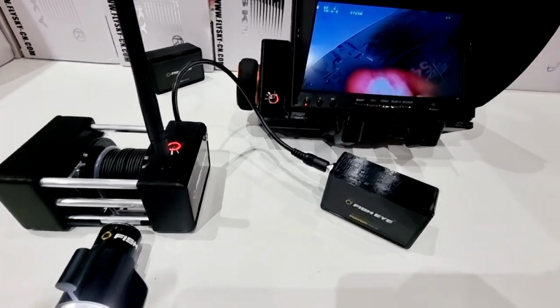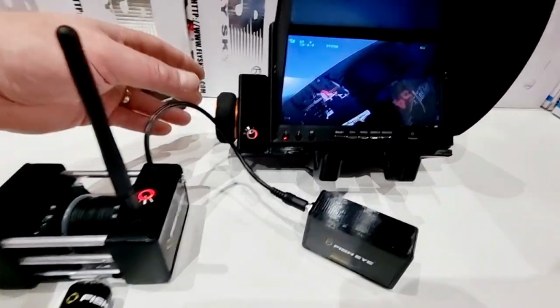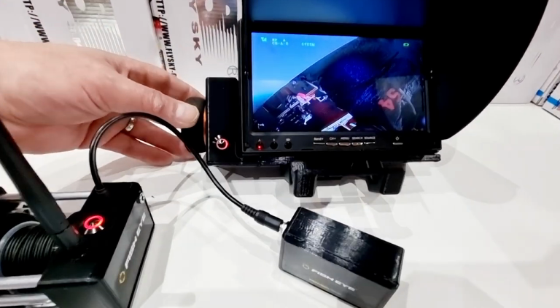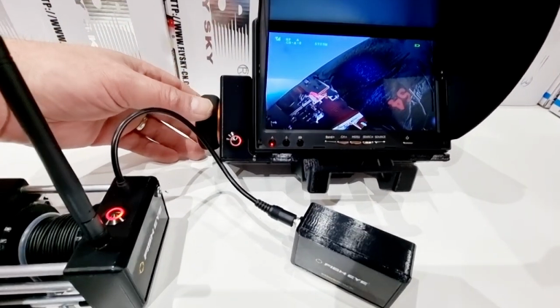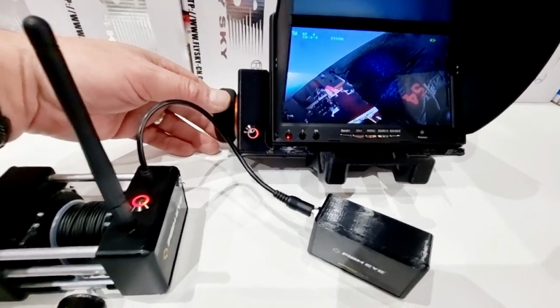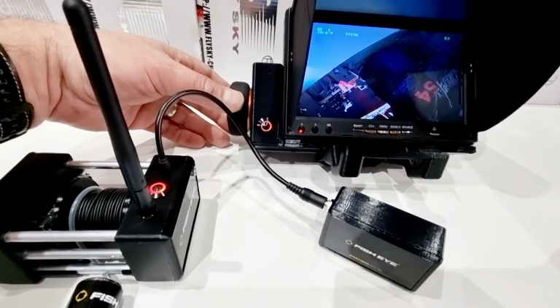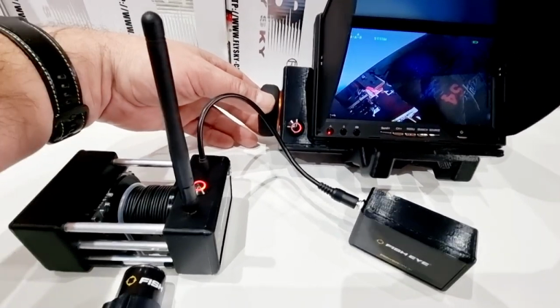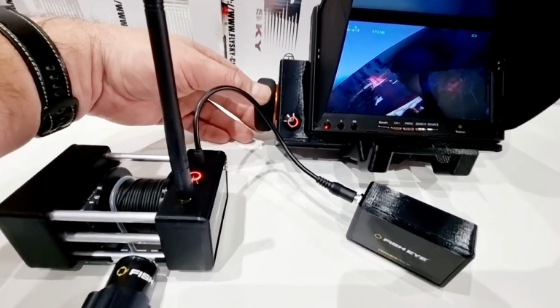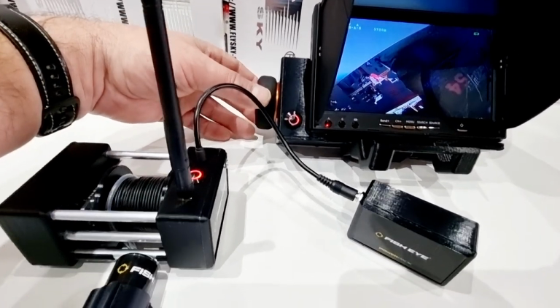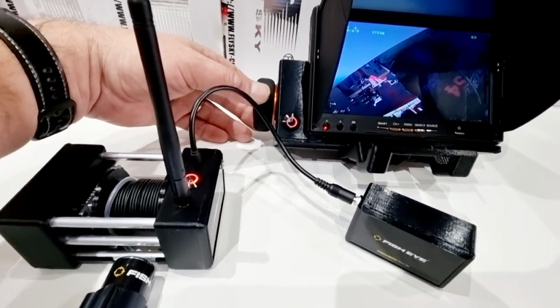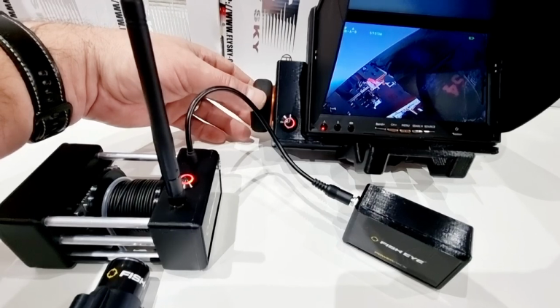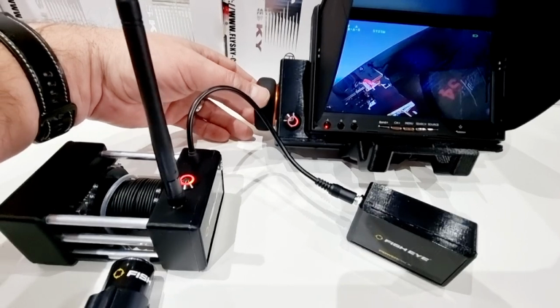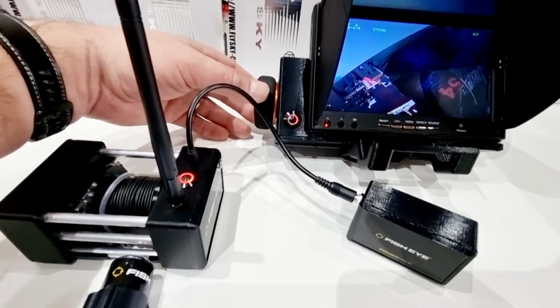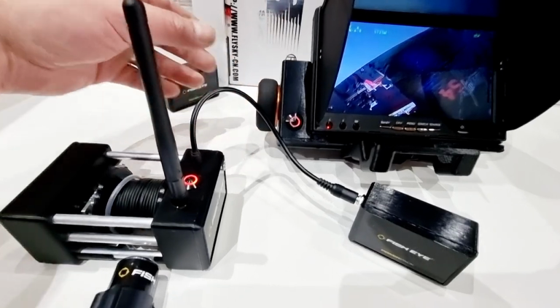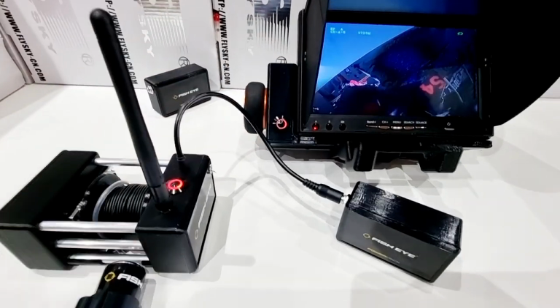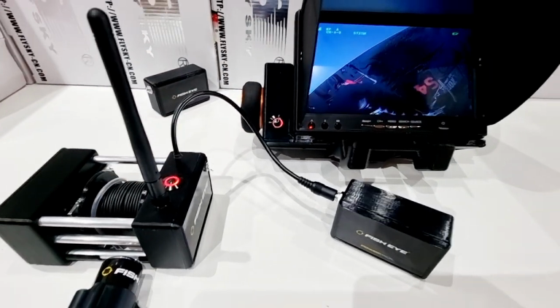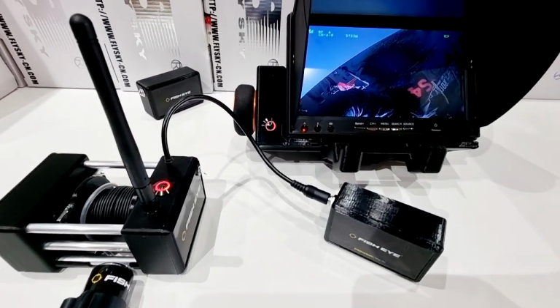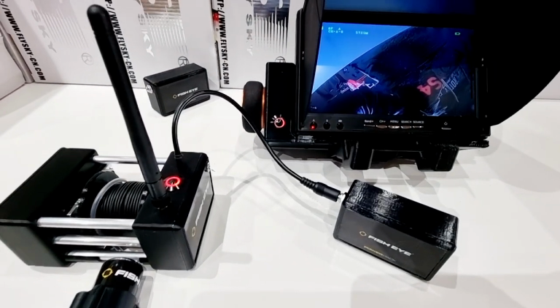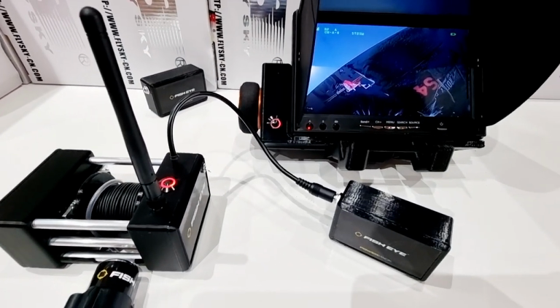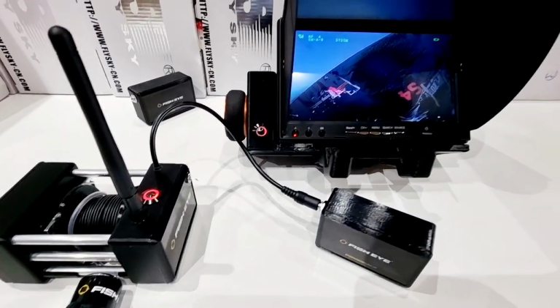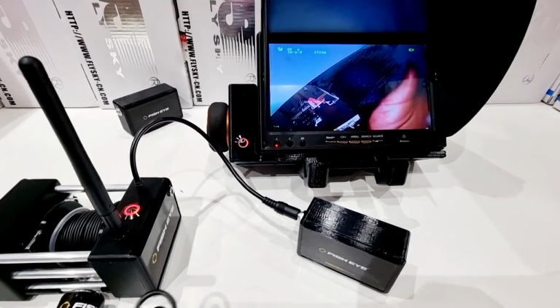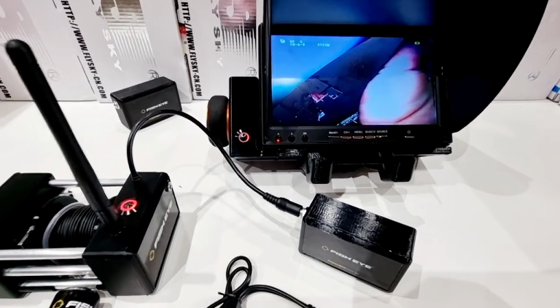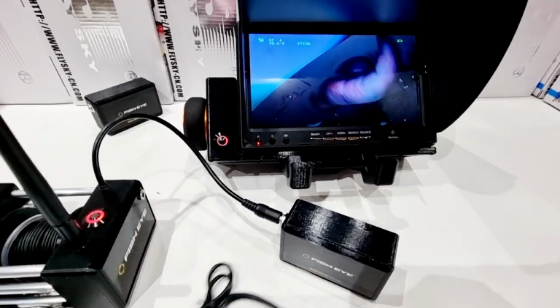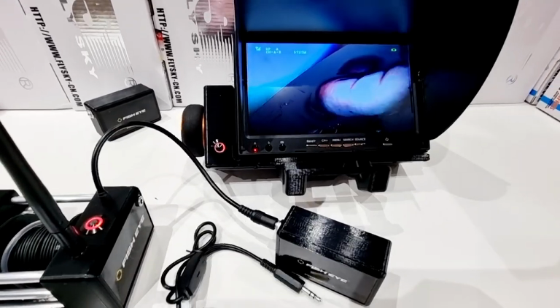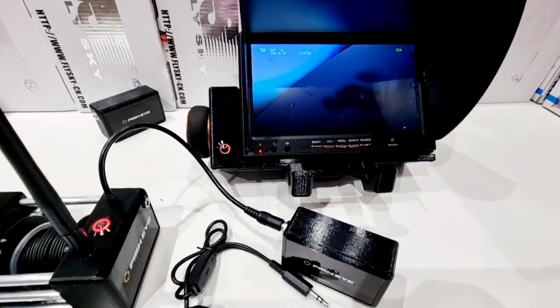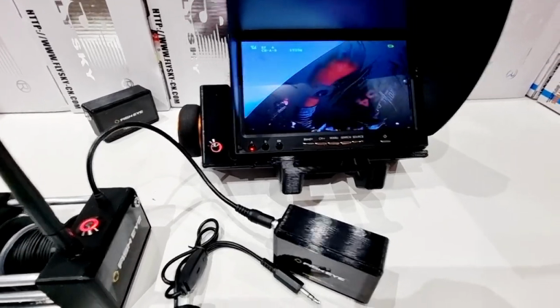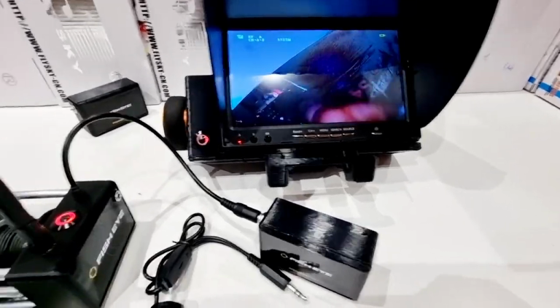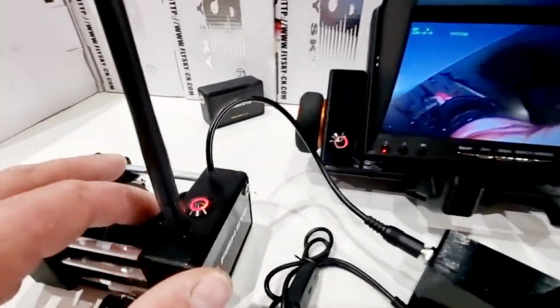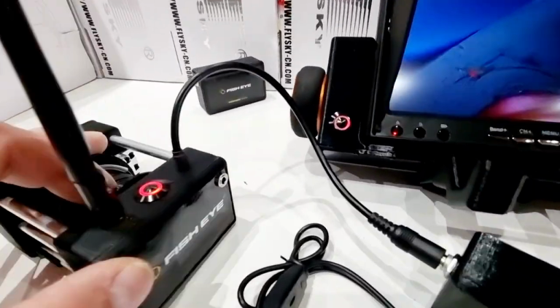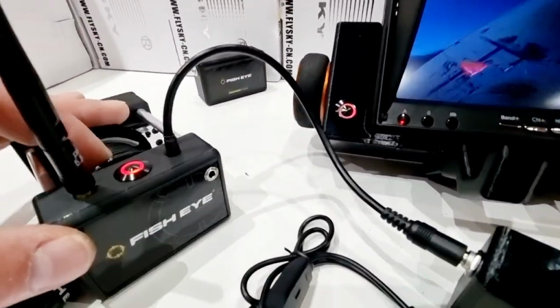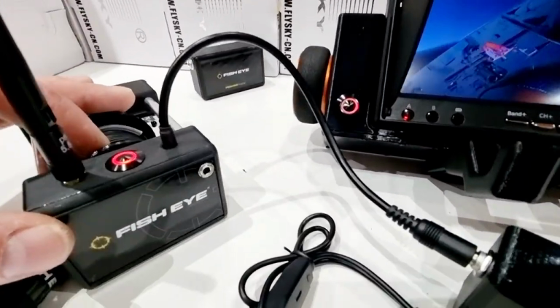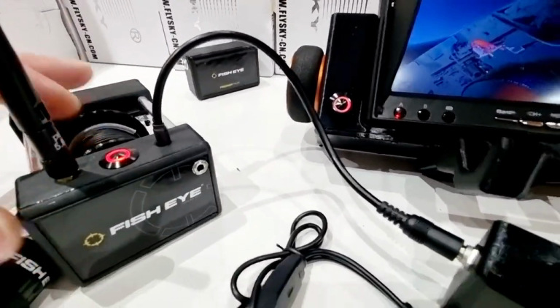You've got your full control on the wheel at the side. What's special about this unit is because it's one of our top-of-the-range units, it's actually got a secondary camera port on it.